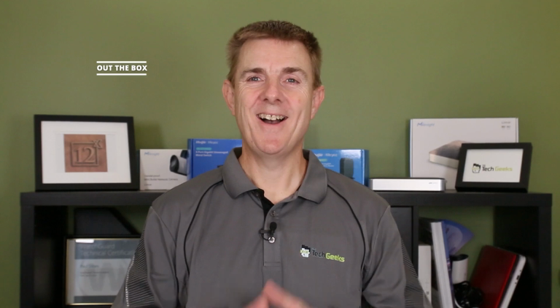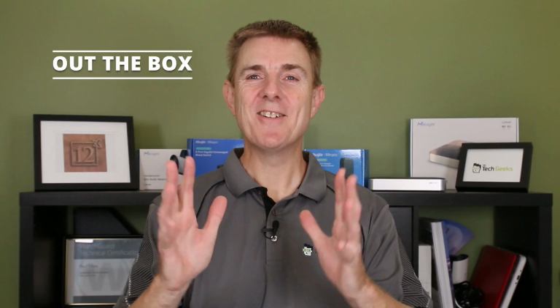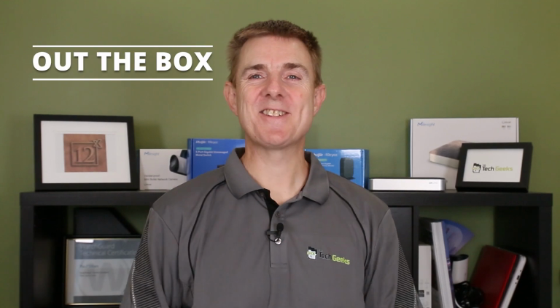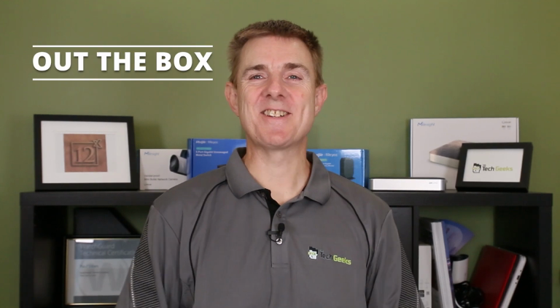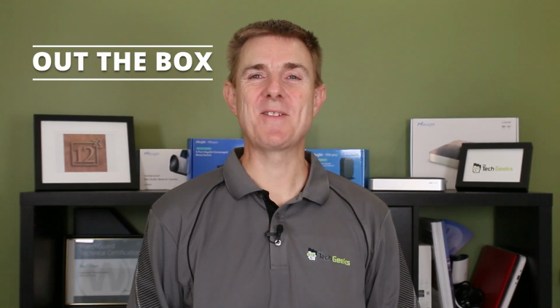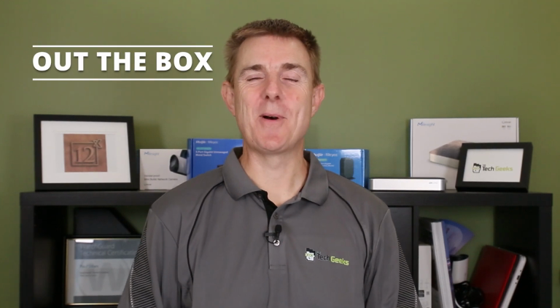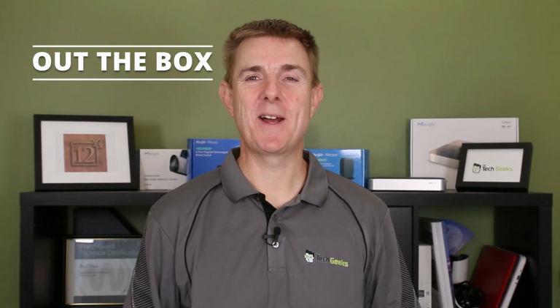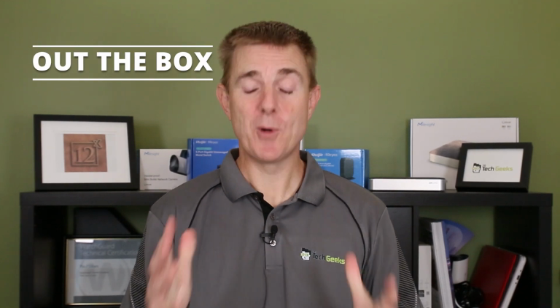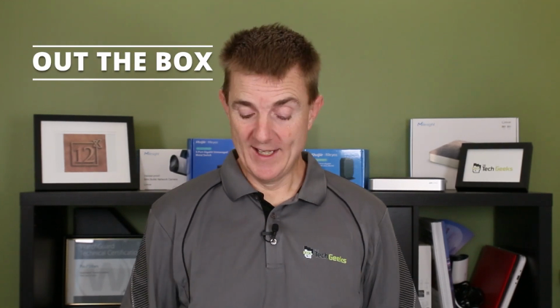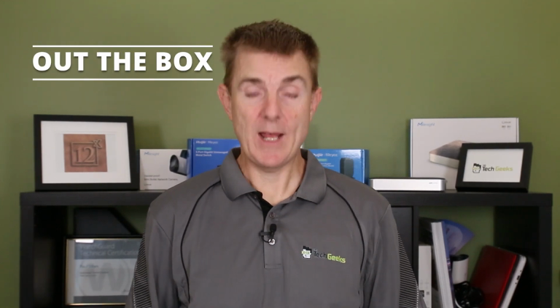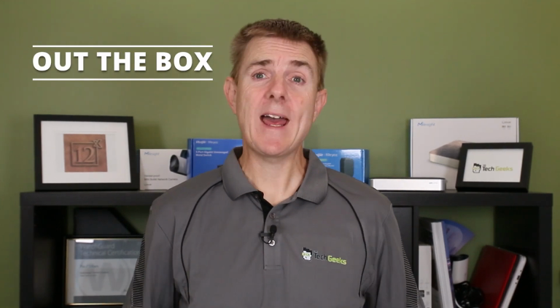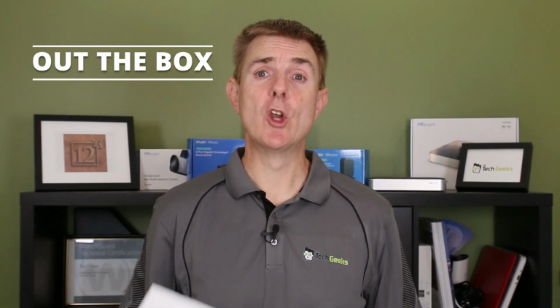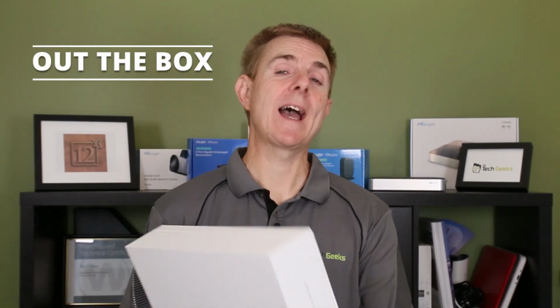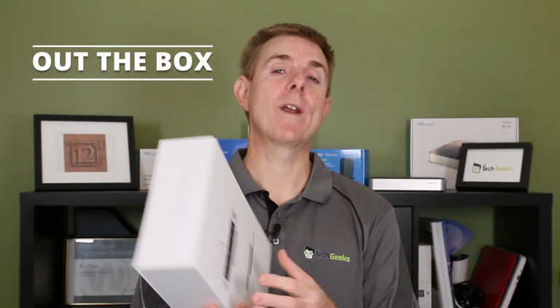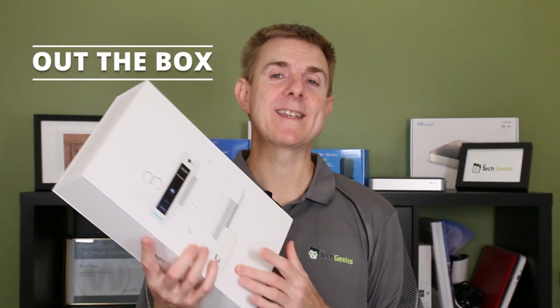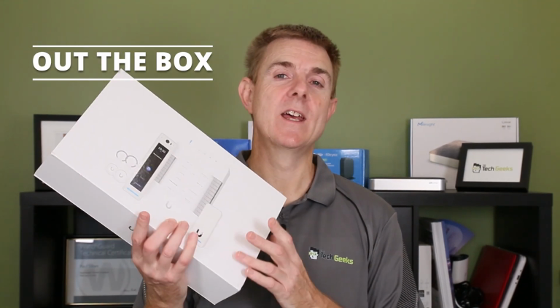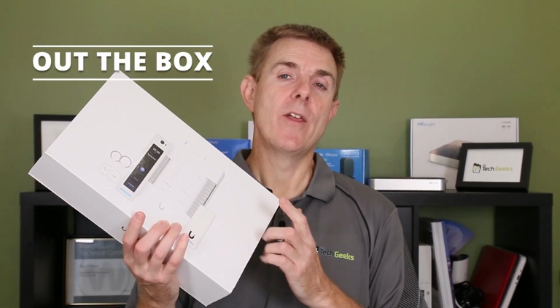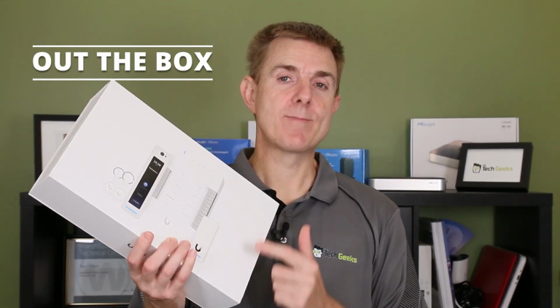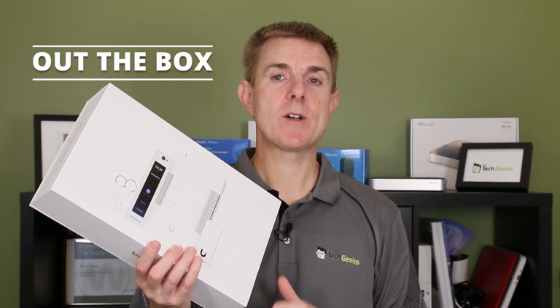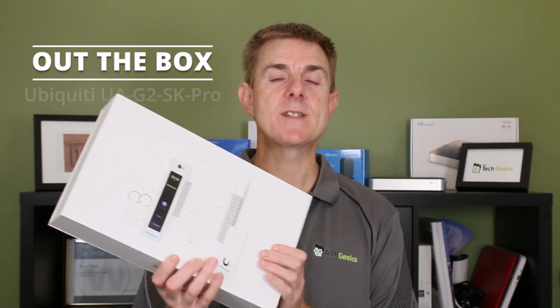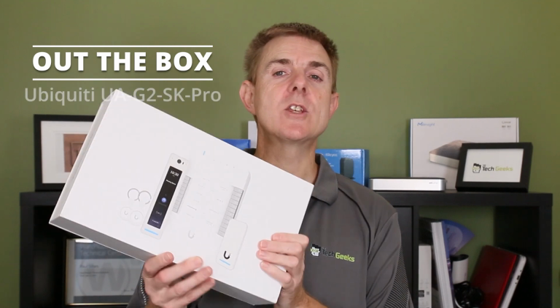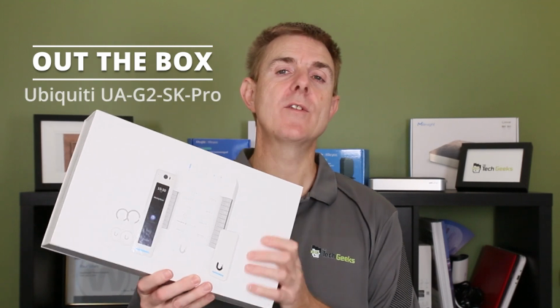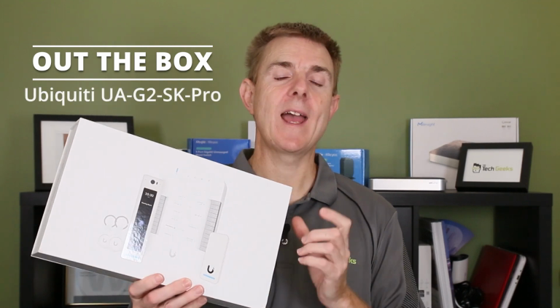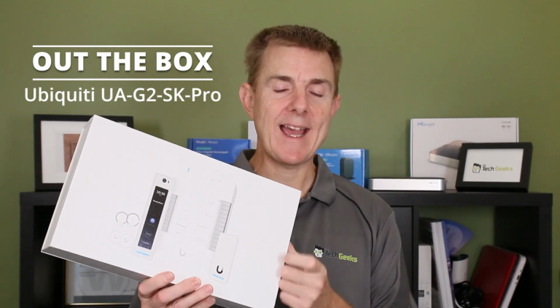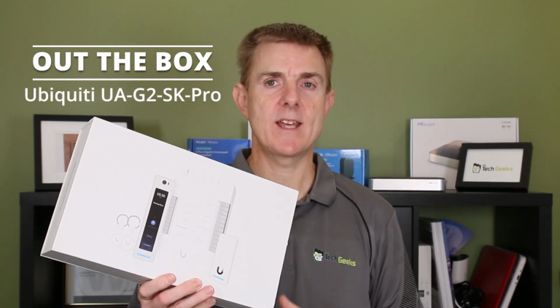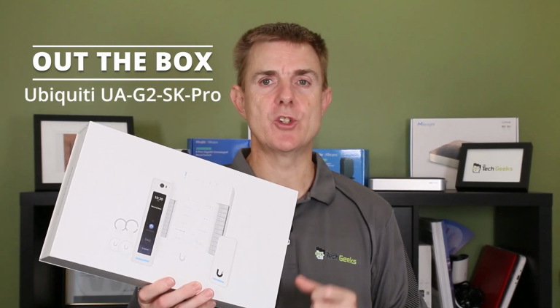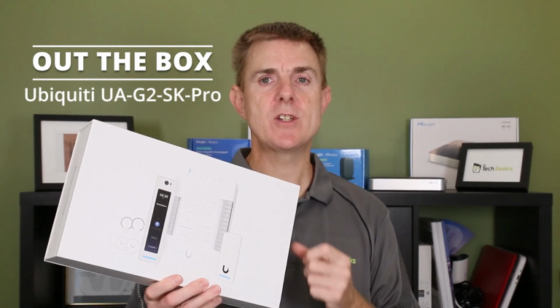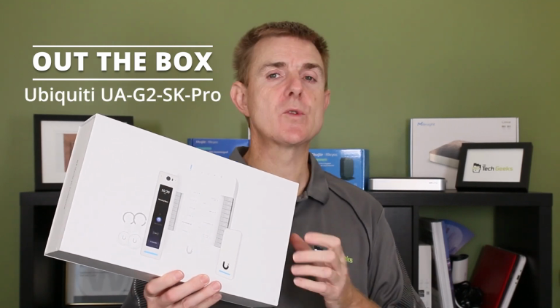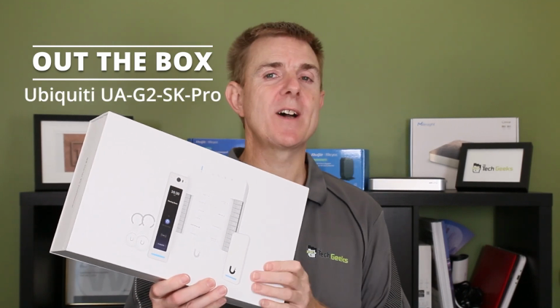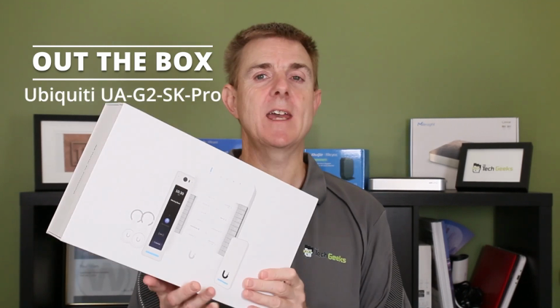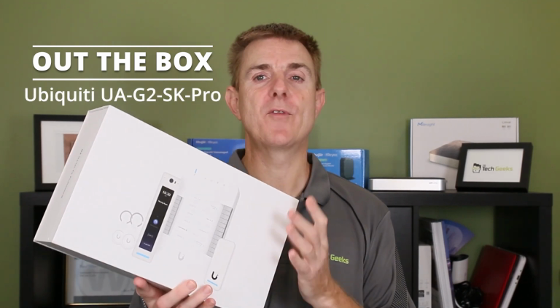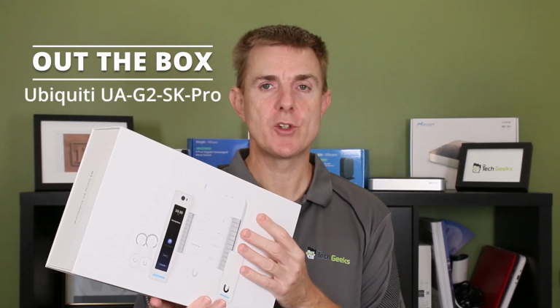Hi and welcome to this edition of Out the Box. My name is Paul. Today we're going to have a look at what is in this box. This is the Unify Access G2 Starter Kit Professional.